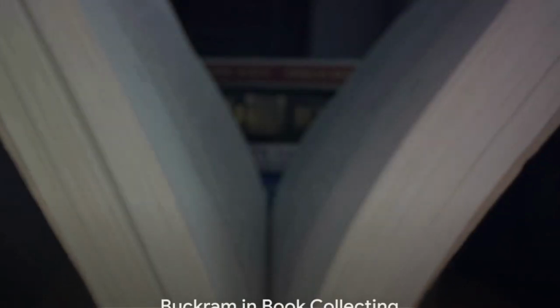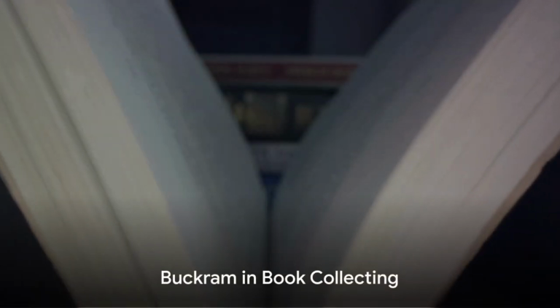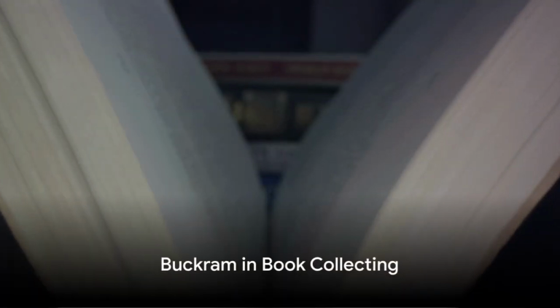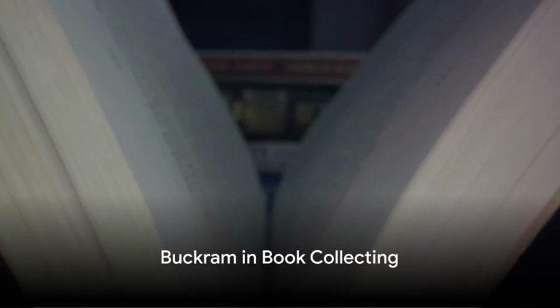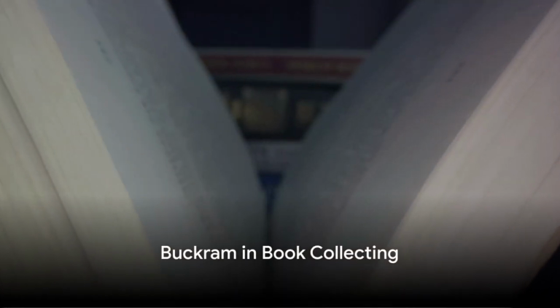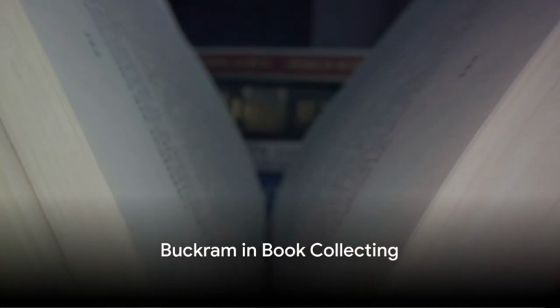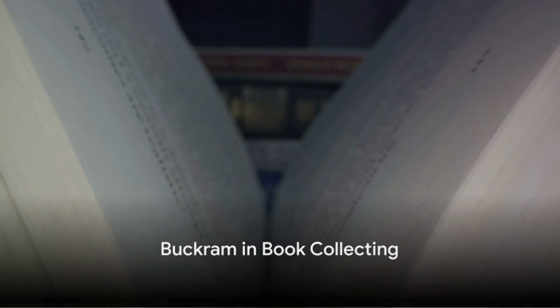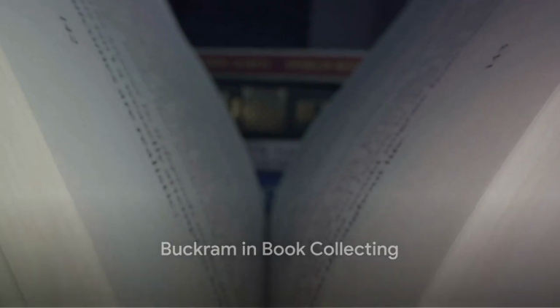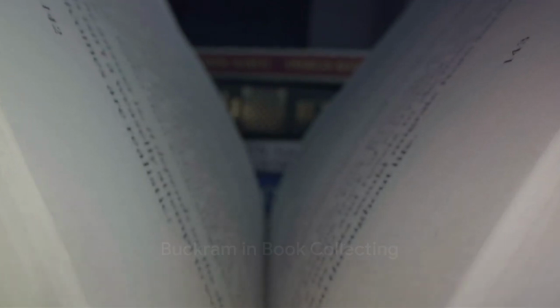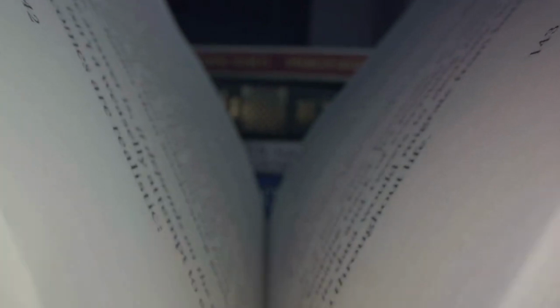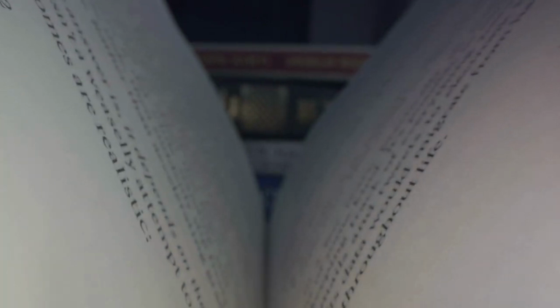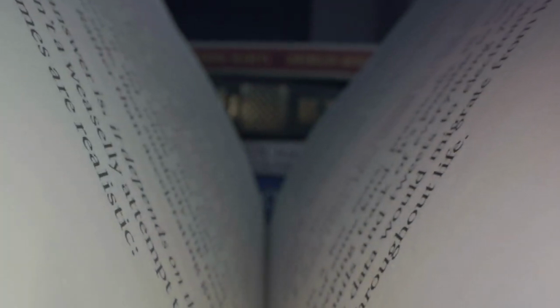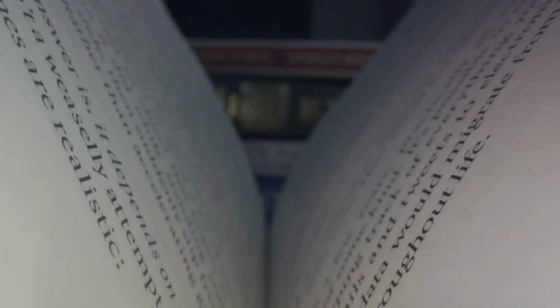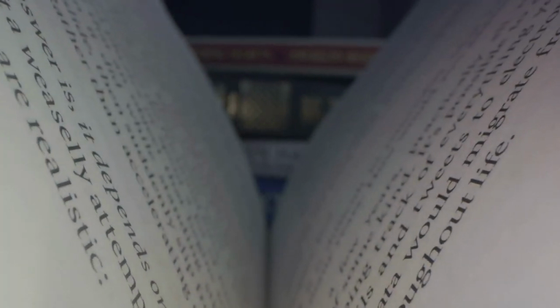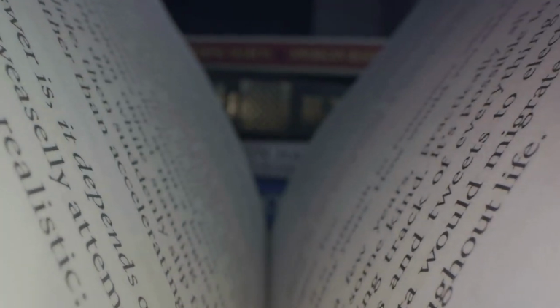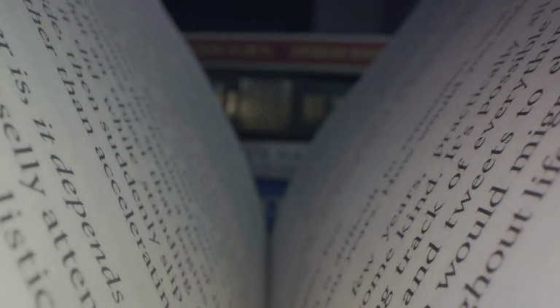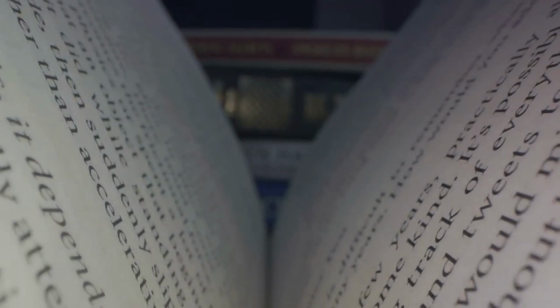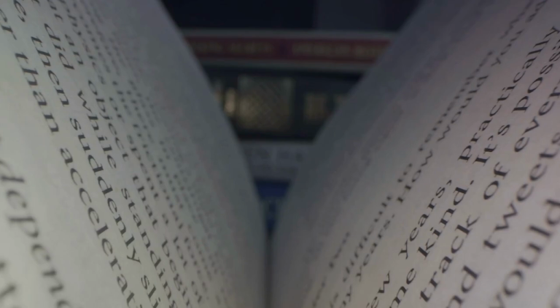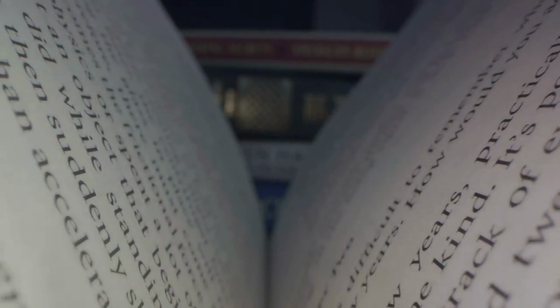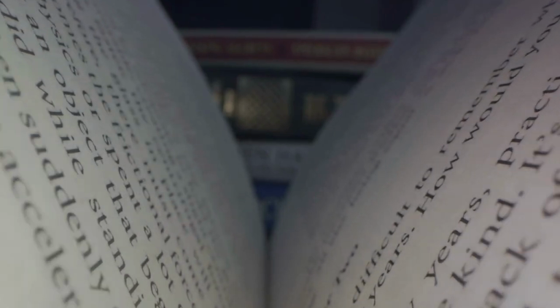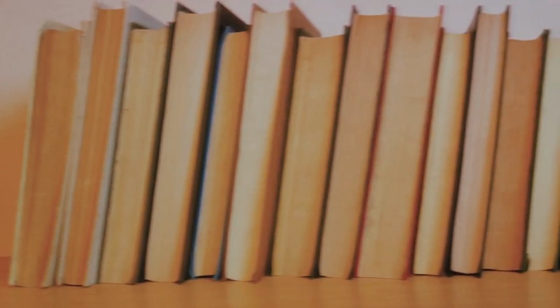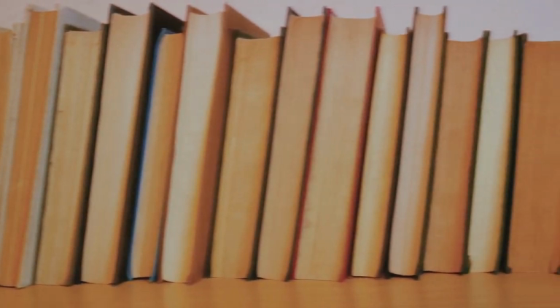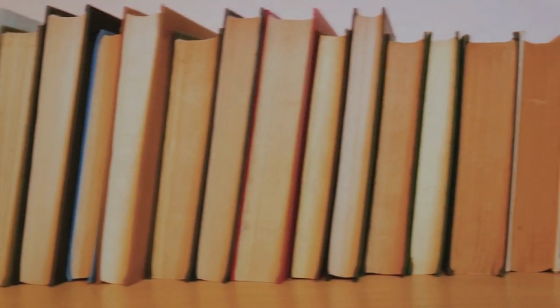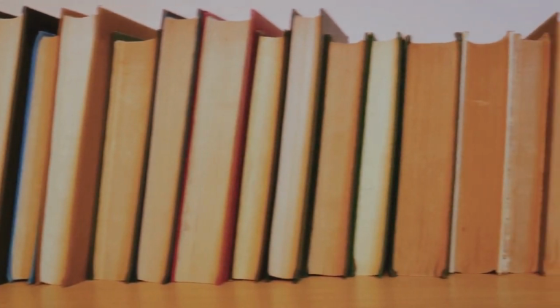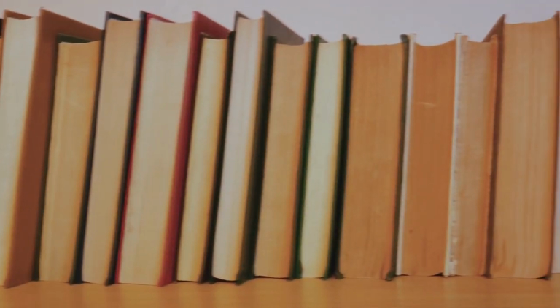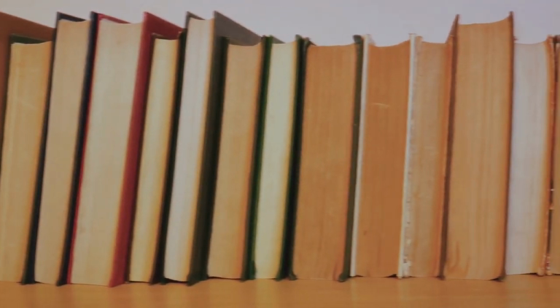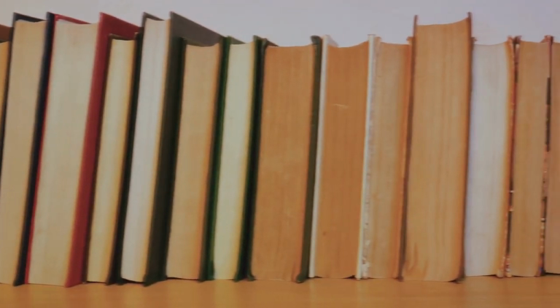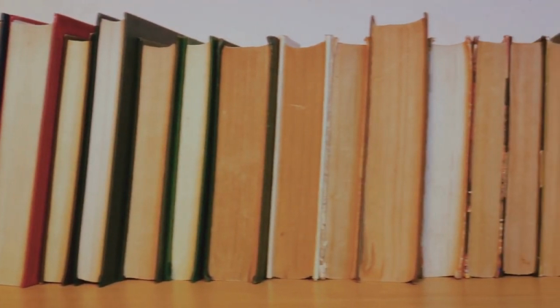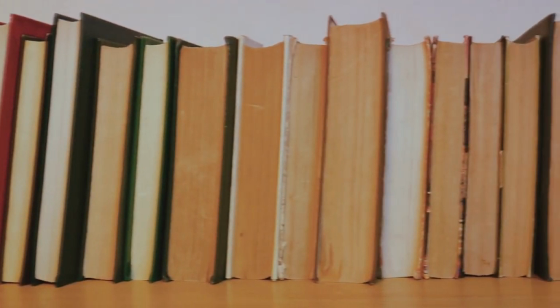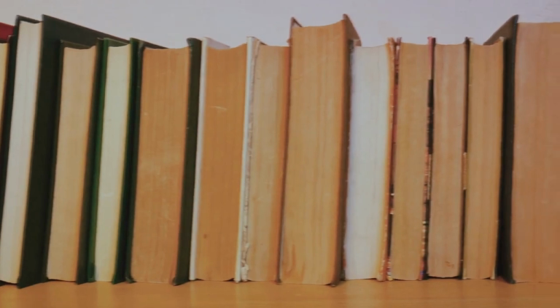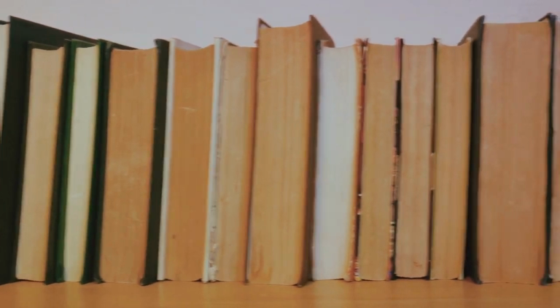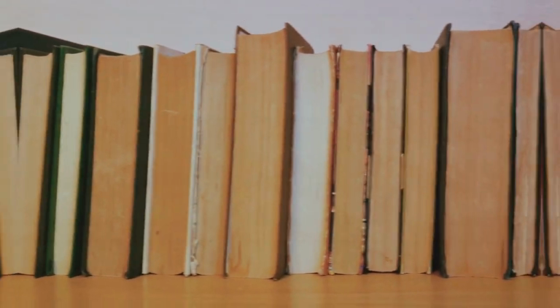In book collecting, a Buckram-bound book might not be as fancy as, say, leather, but it's a sign that the book is ready to handle some serious reading. It's a practical choice, especially if you're someone who reads a lot and wants their books to last.